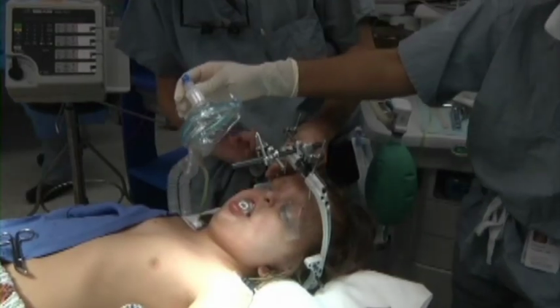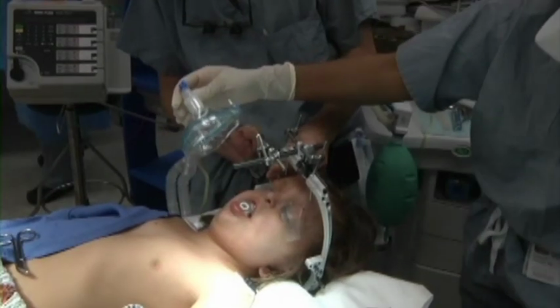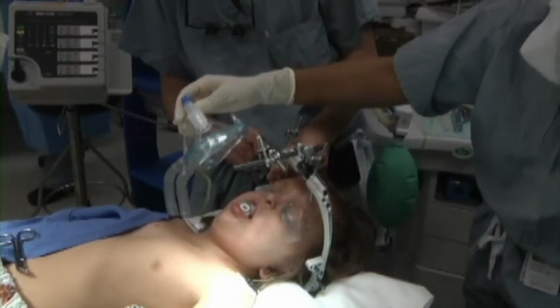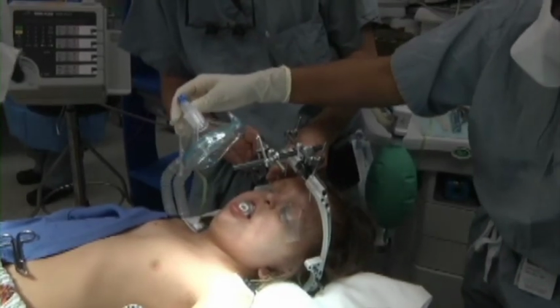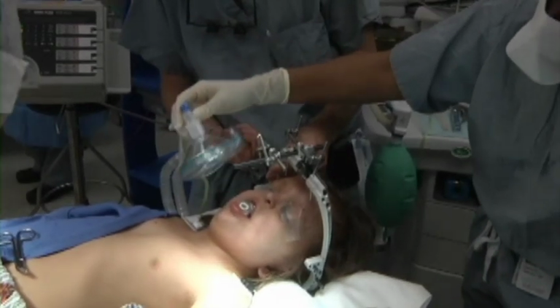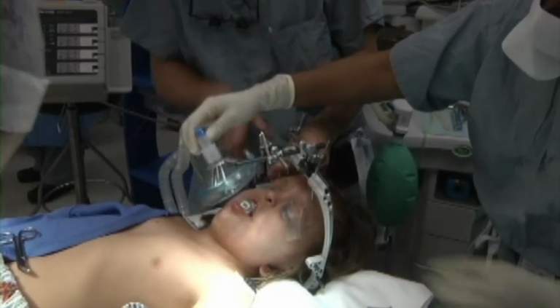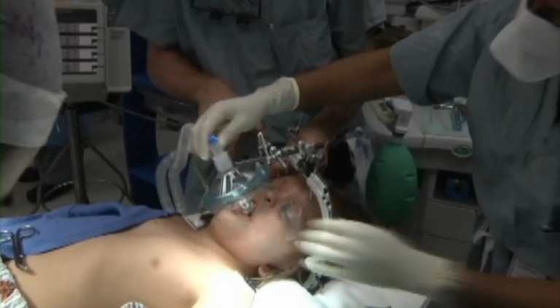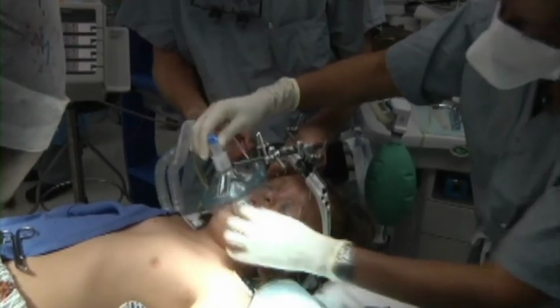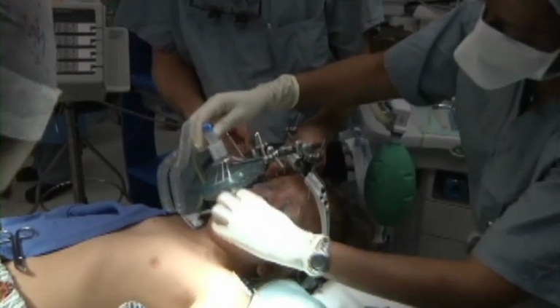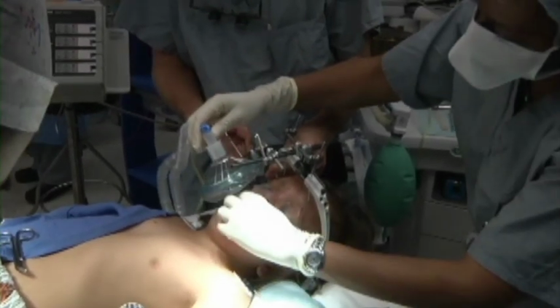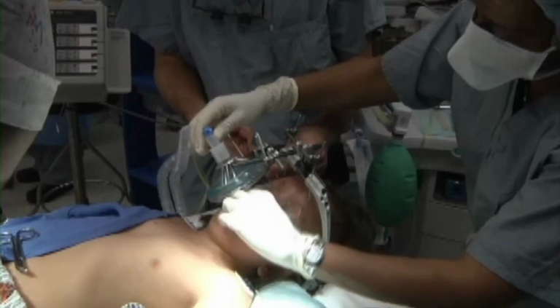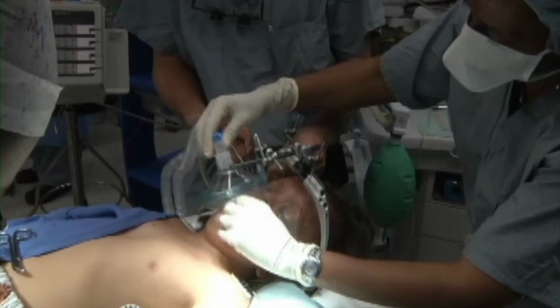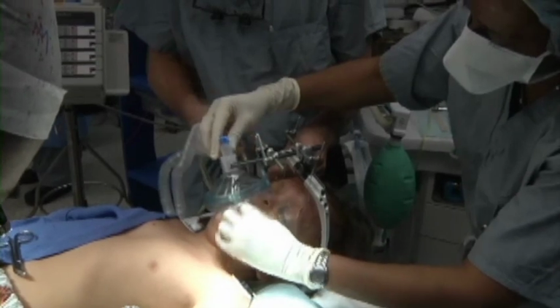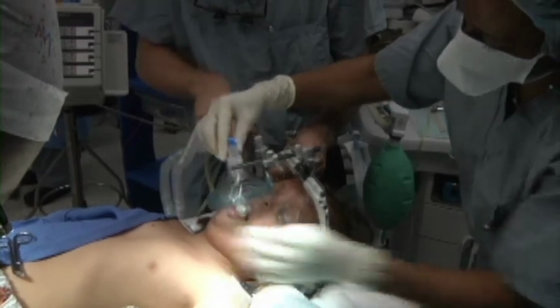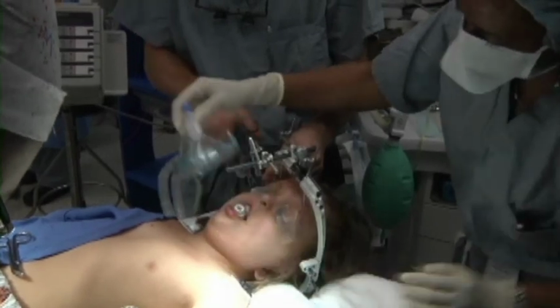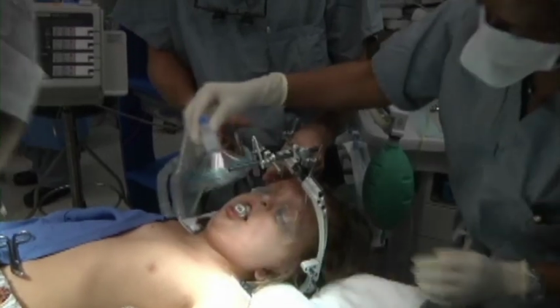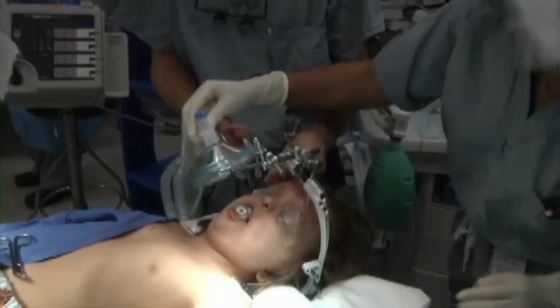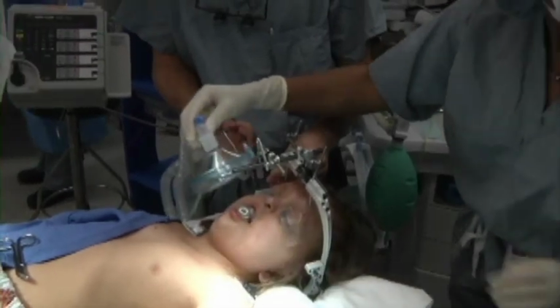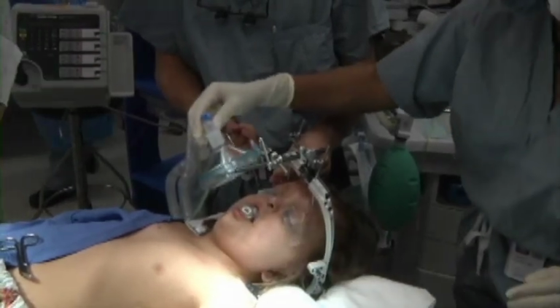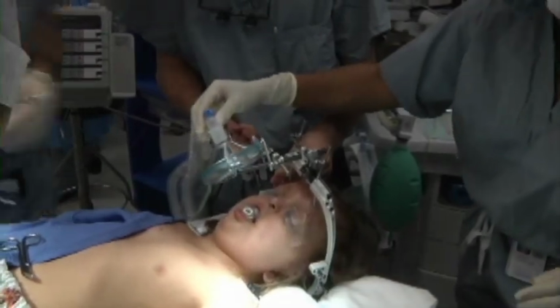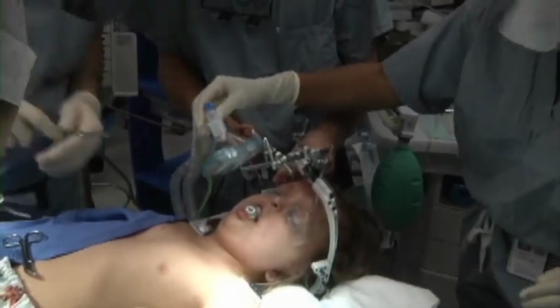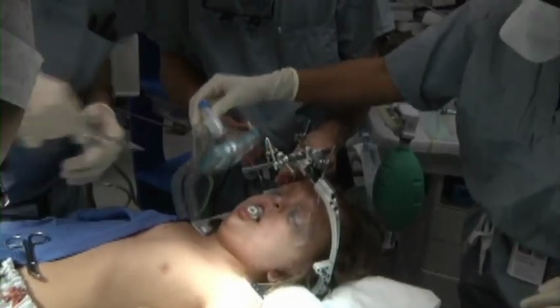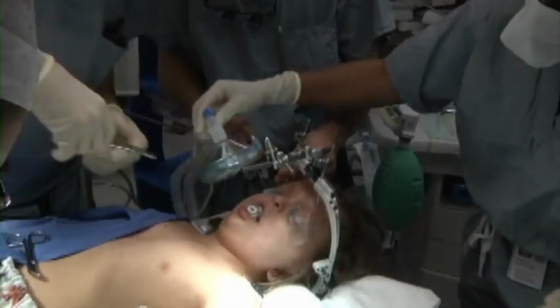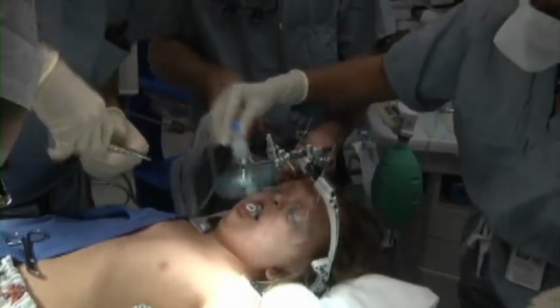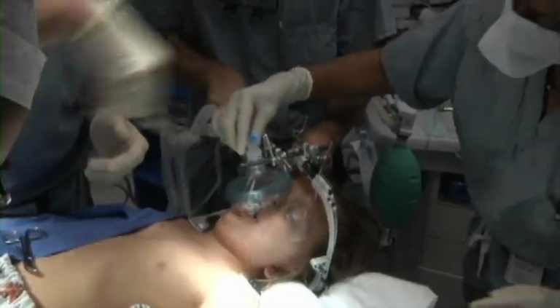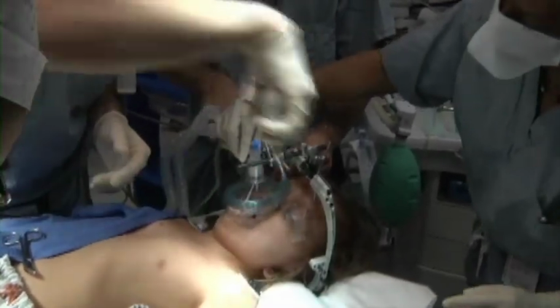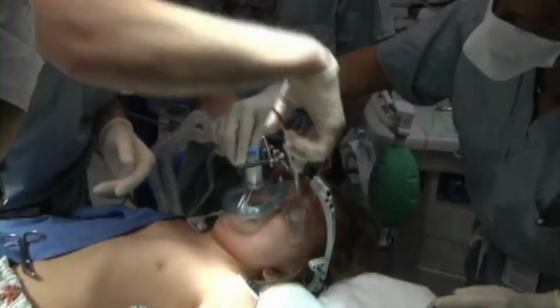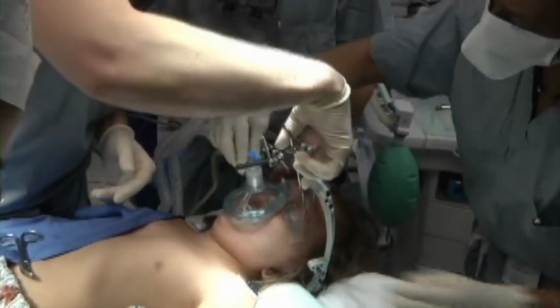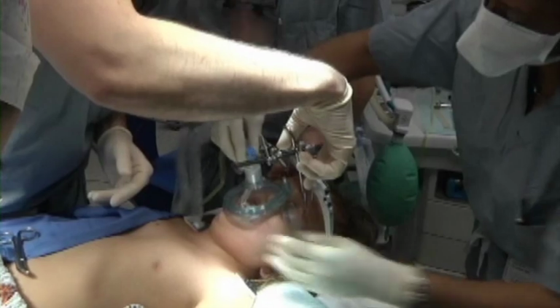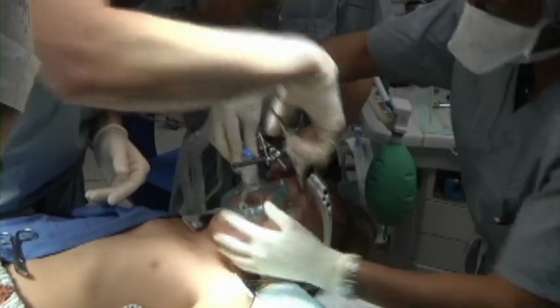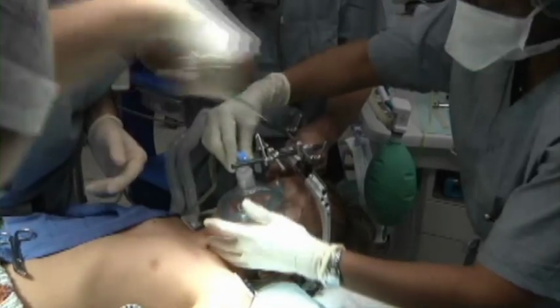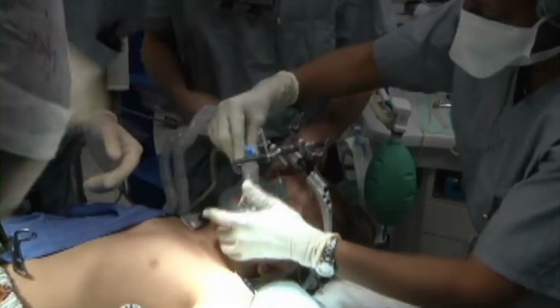In this patient we were faced with a very small mouth opening and prominent incisors, making for a challenging insertion of the endotracheal tube.